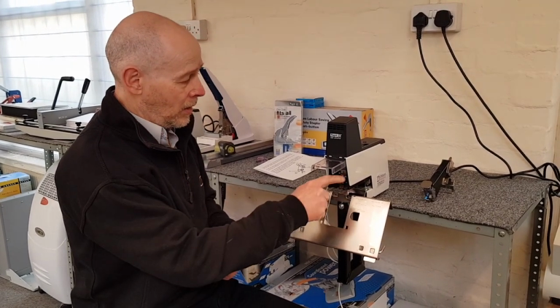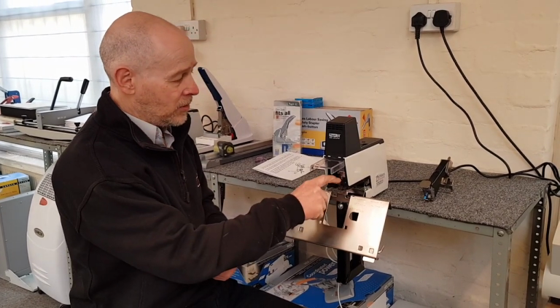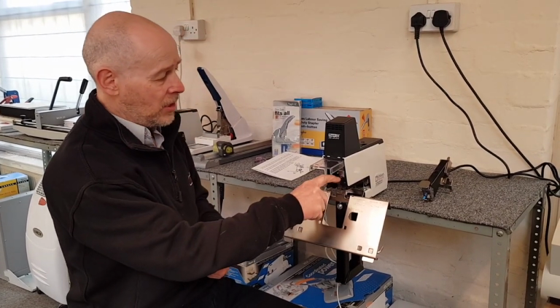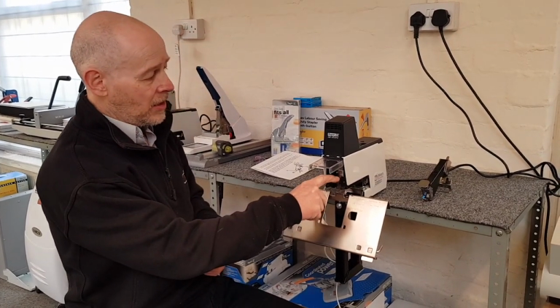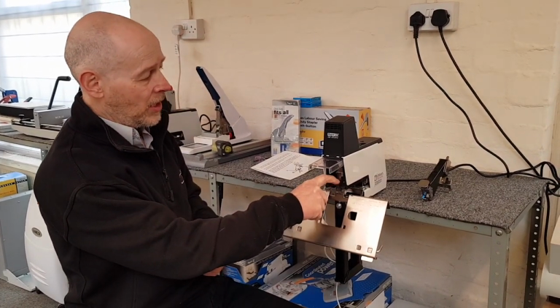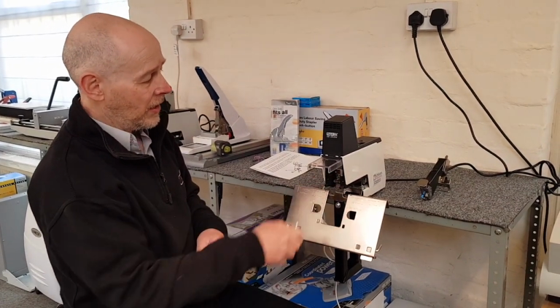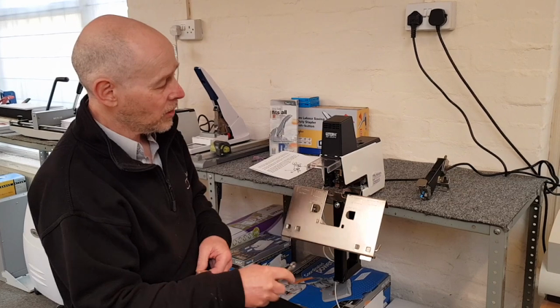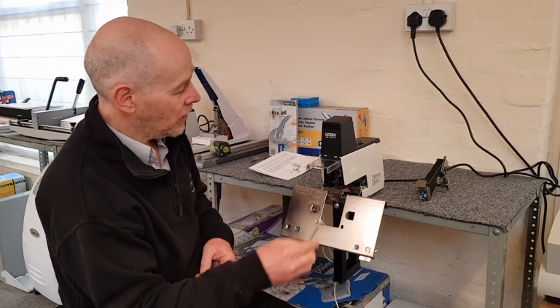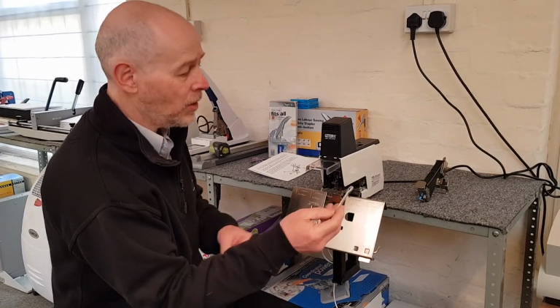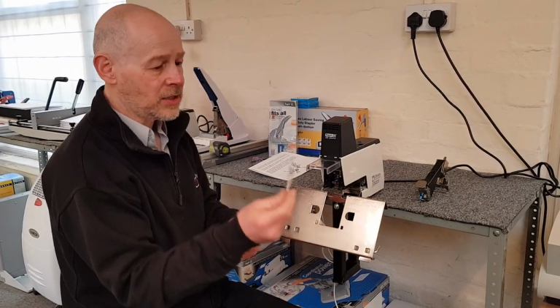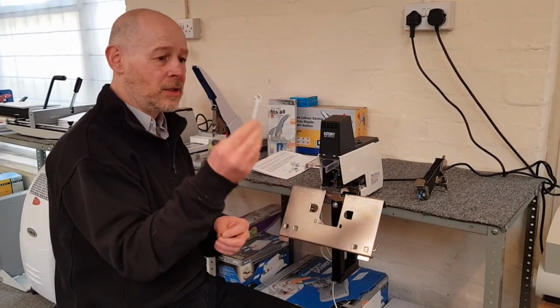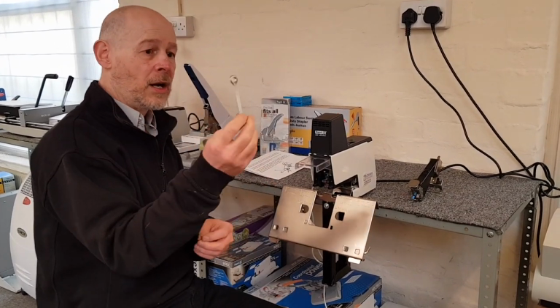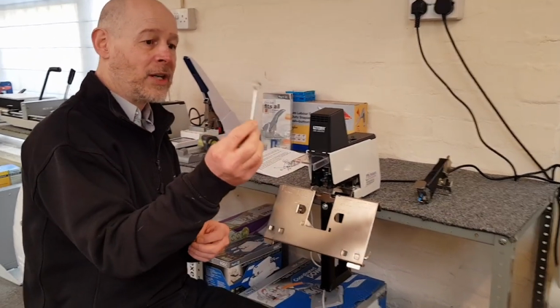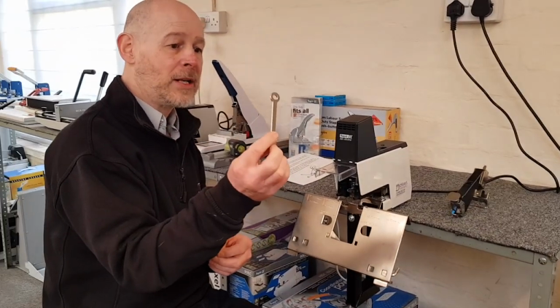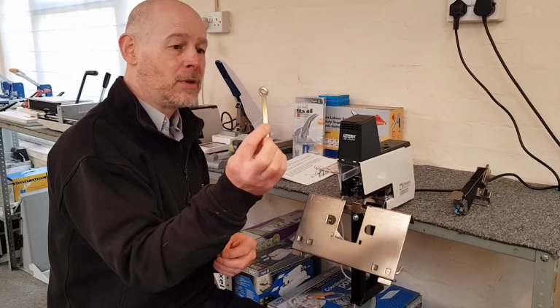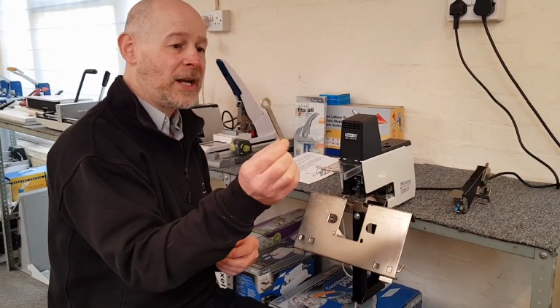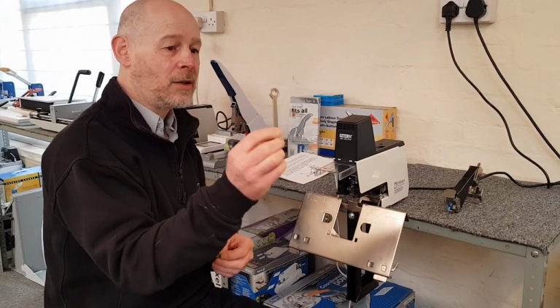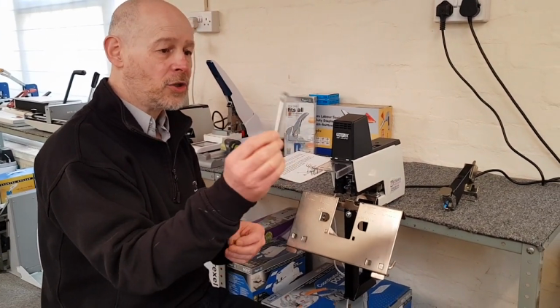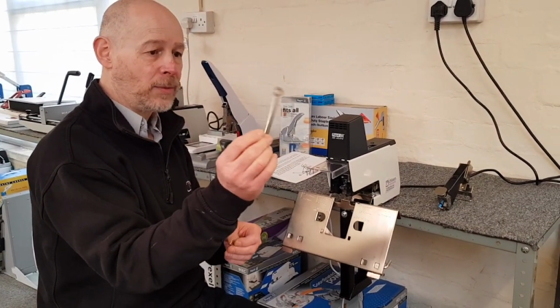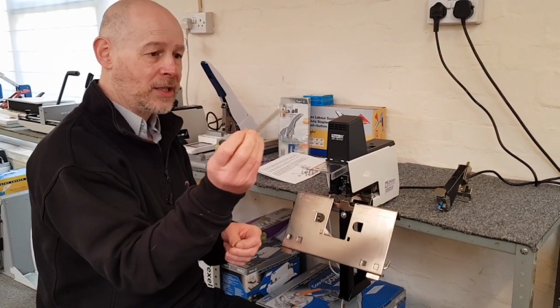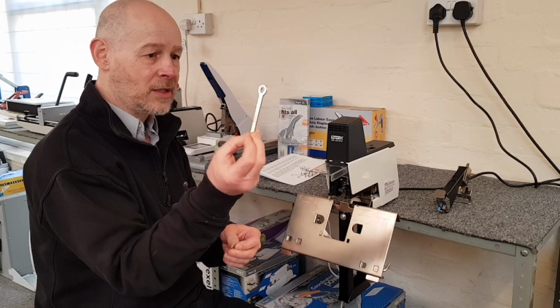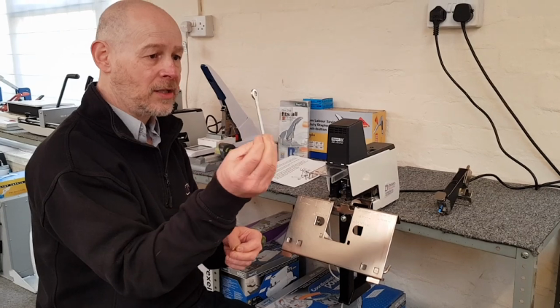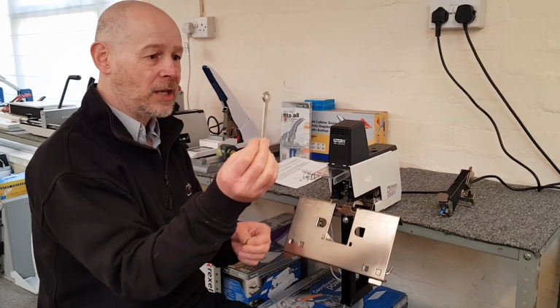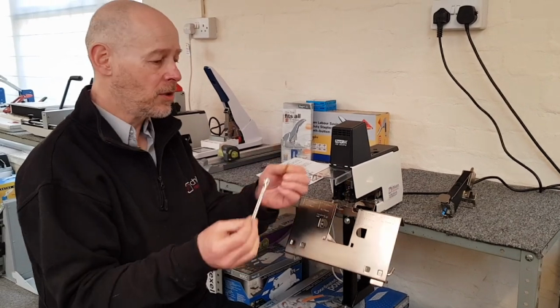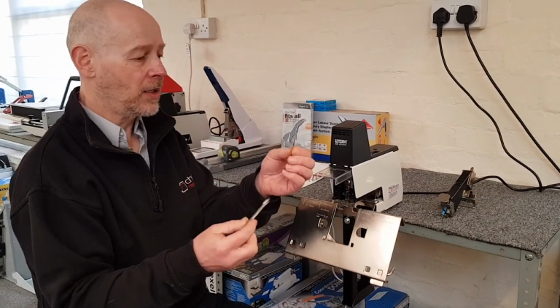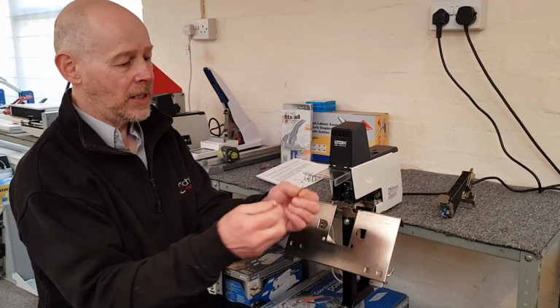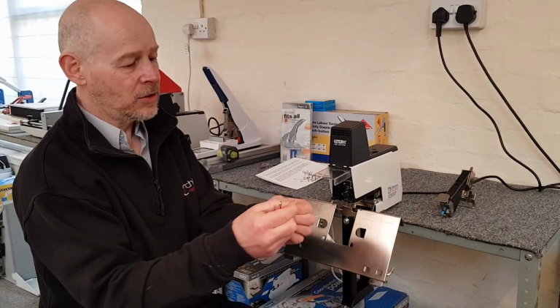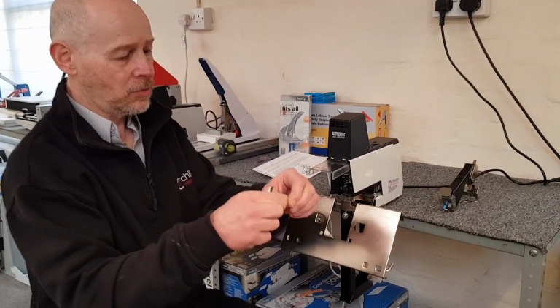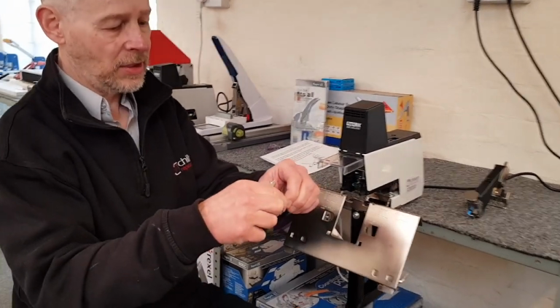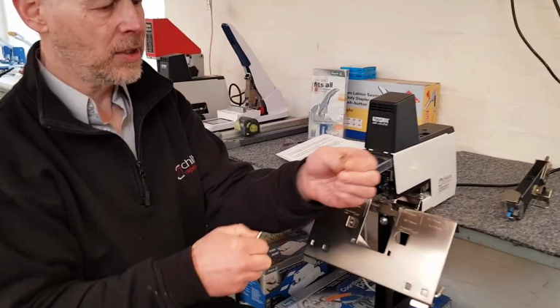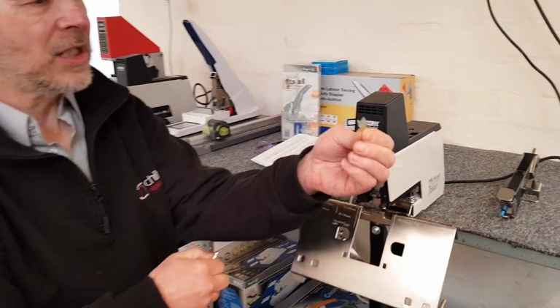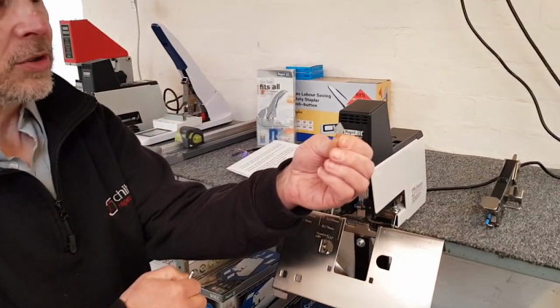To get the old head out, it's quite easy. You'll need either an 8mm spanner or the one that should be in your kit. You should also have one of these little positioning tools supplied with your stapler.